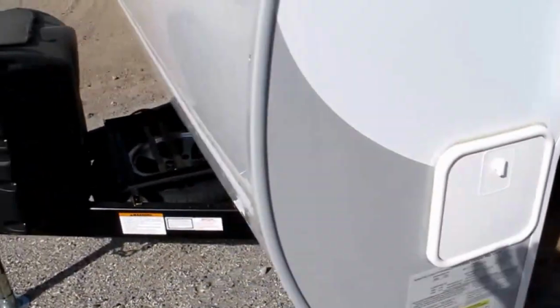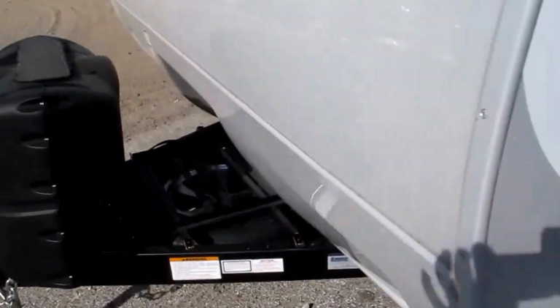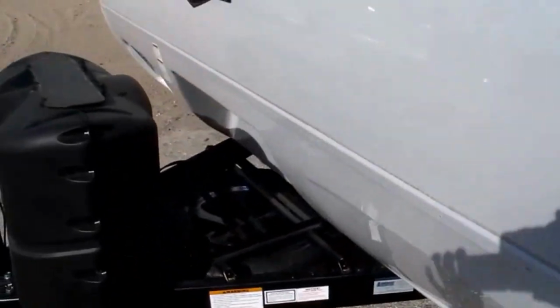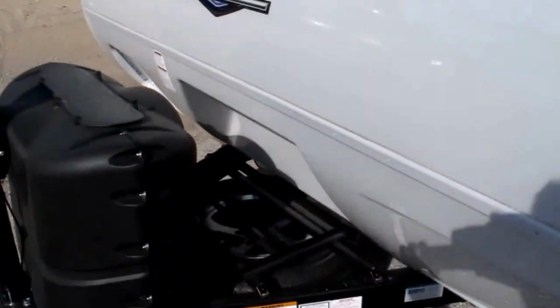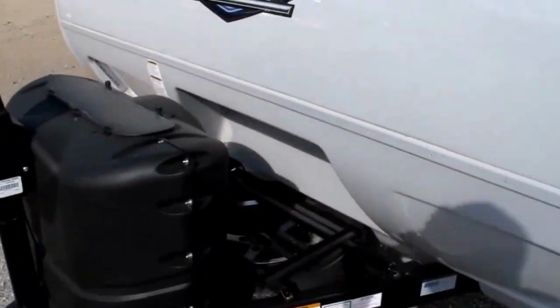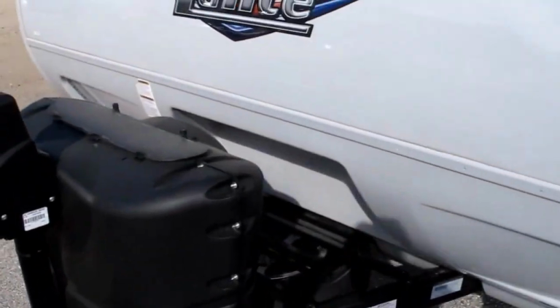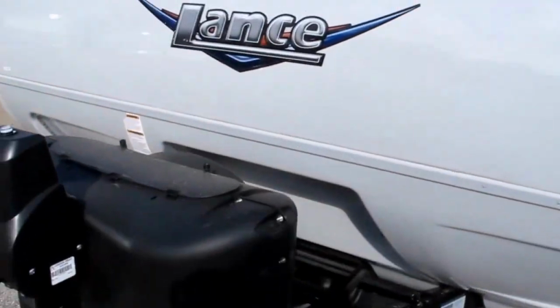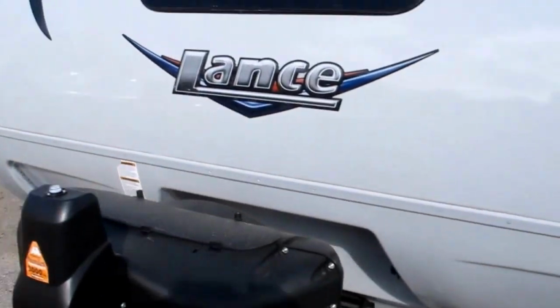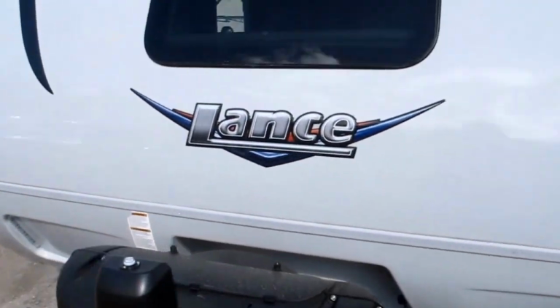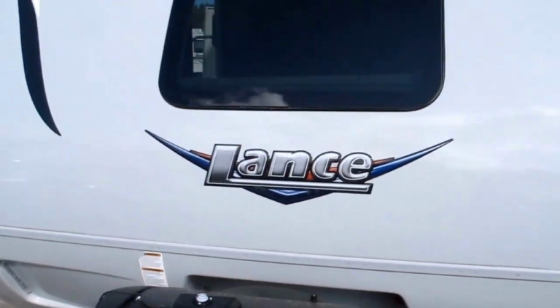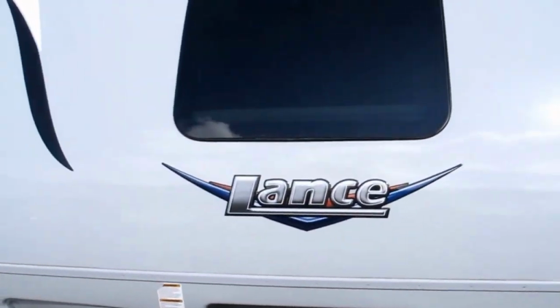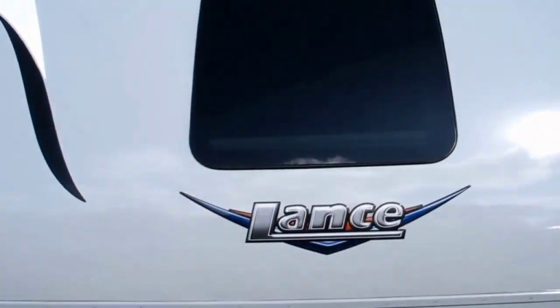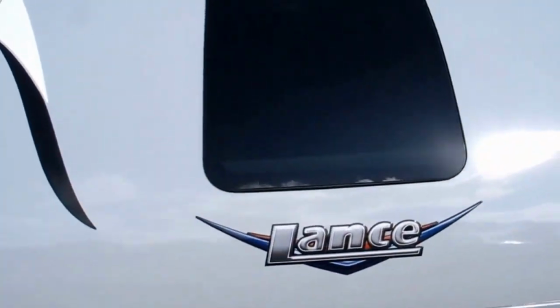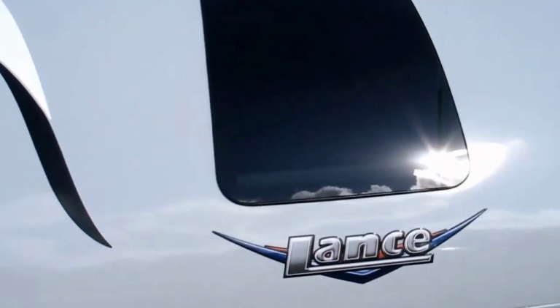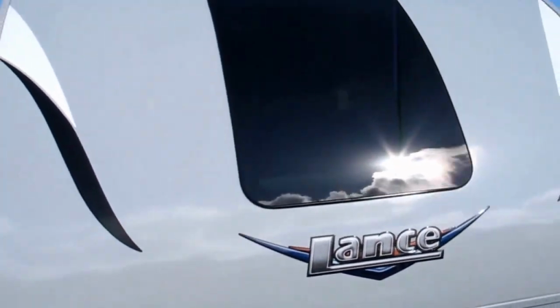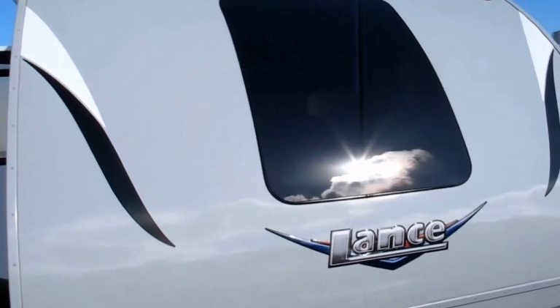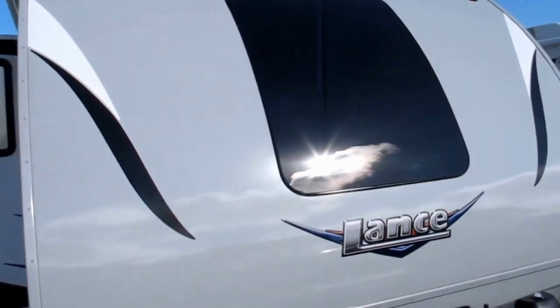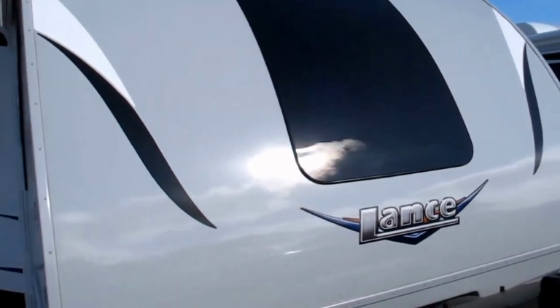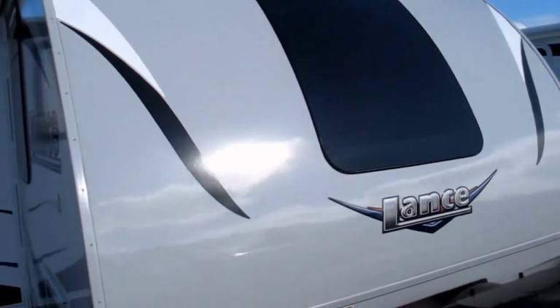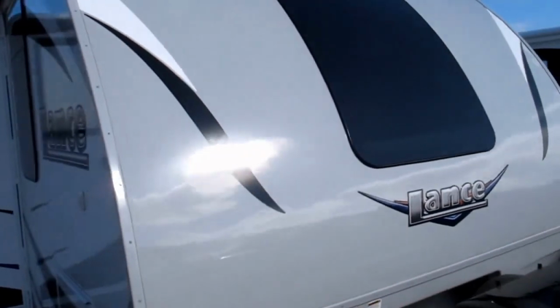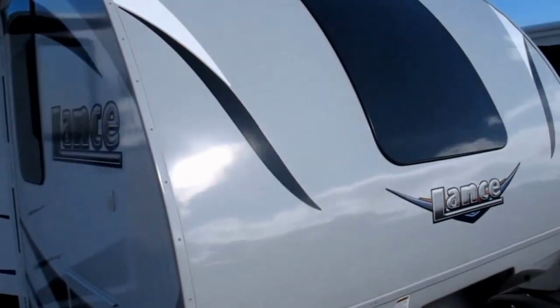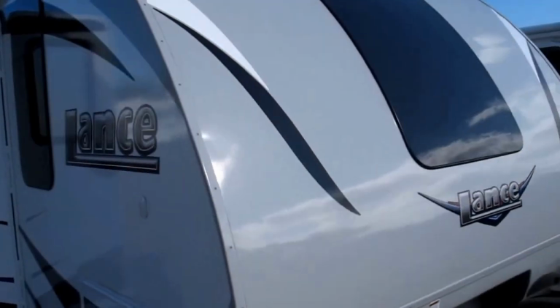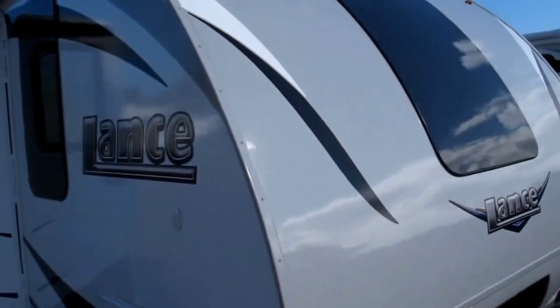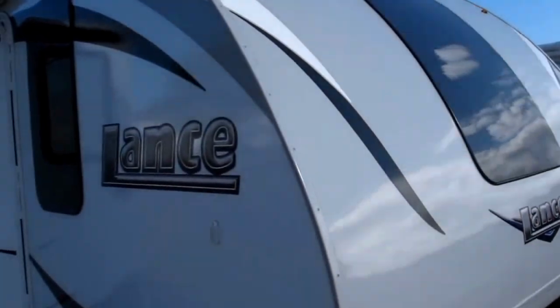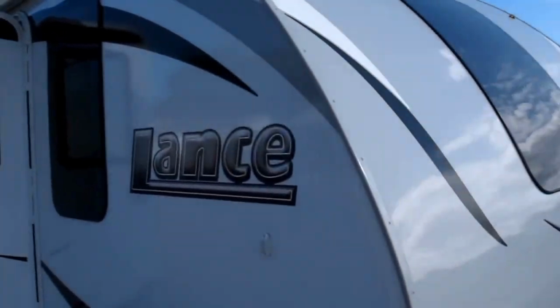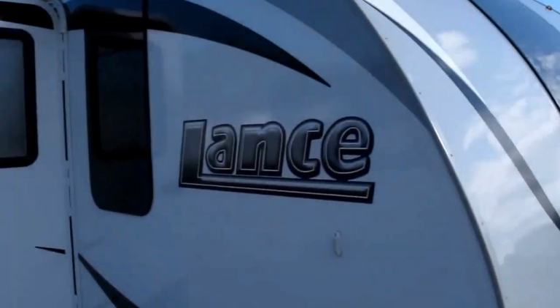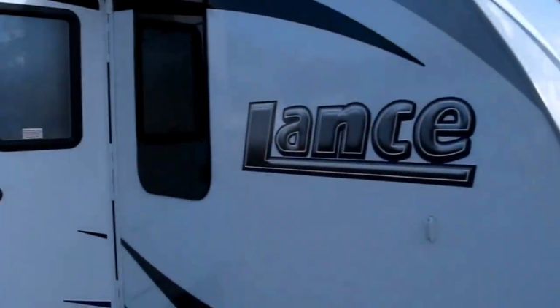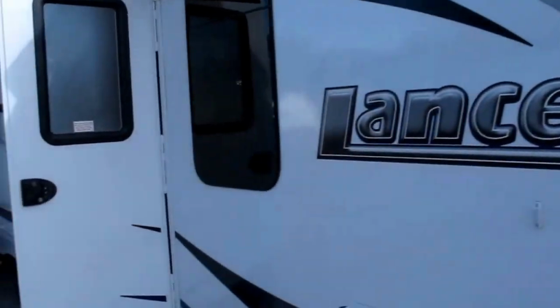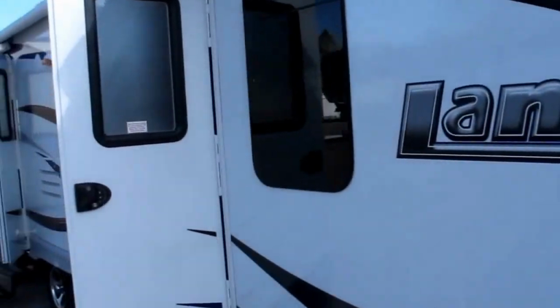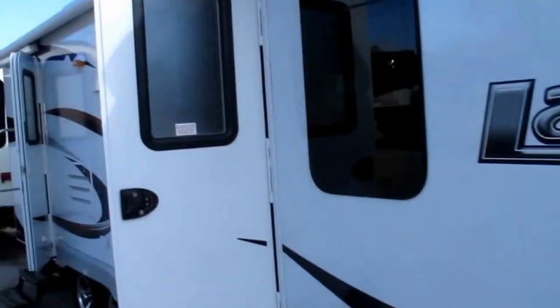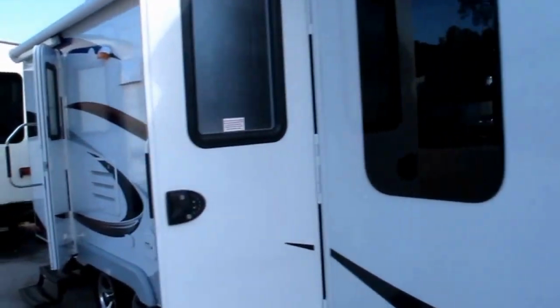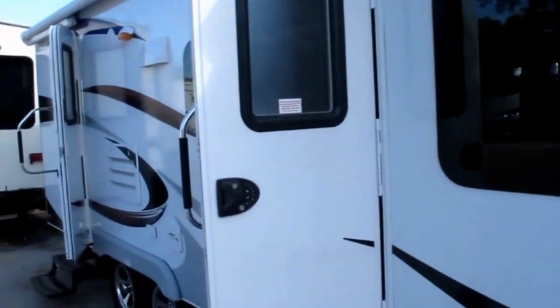It's a really nice camper and super lightweight — can be pulled easily by most tow vehicles. It's got a really aerodynamic front cap on it, so you get better fuel efficiency.